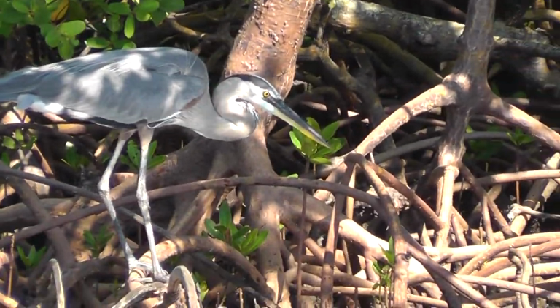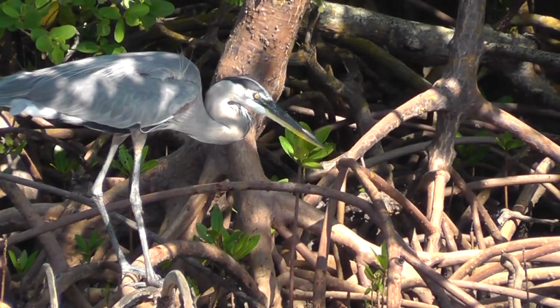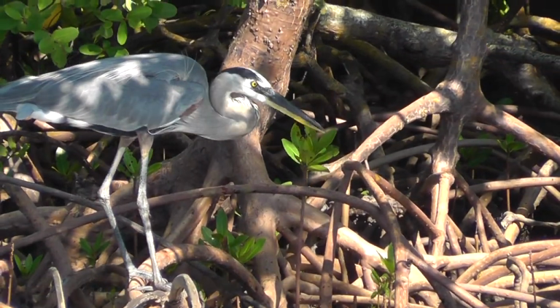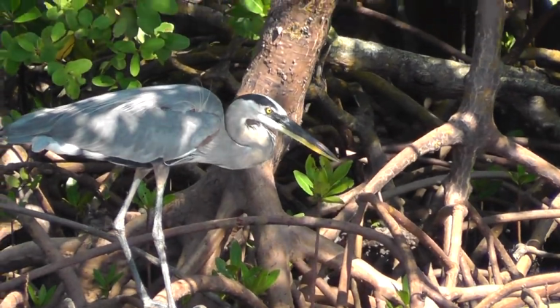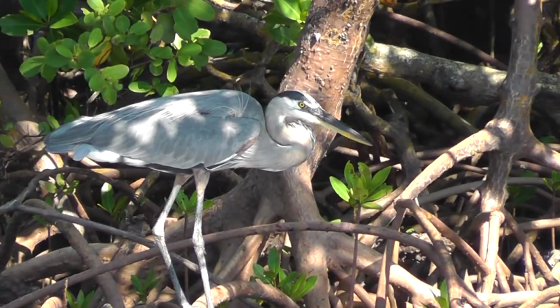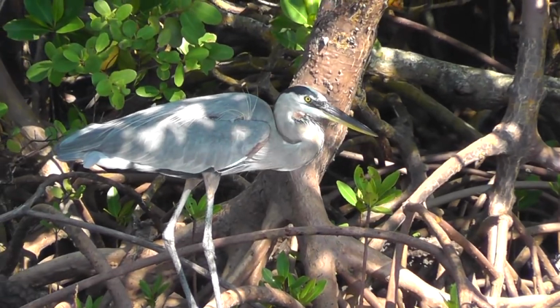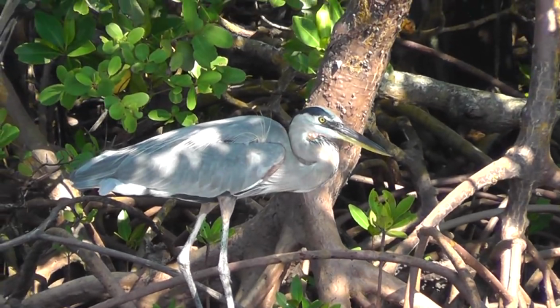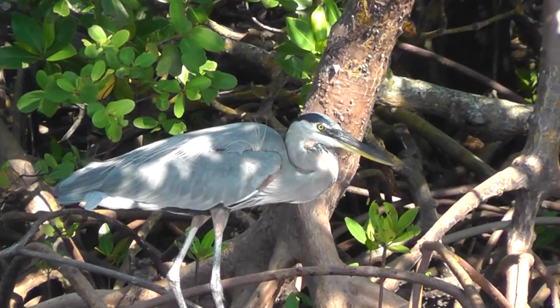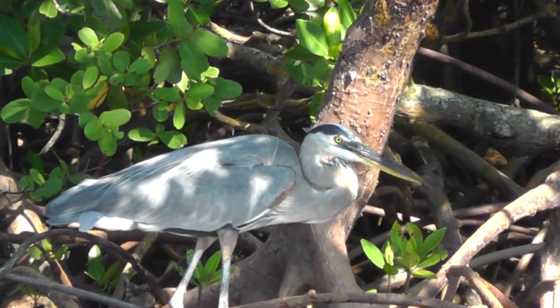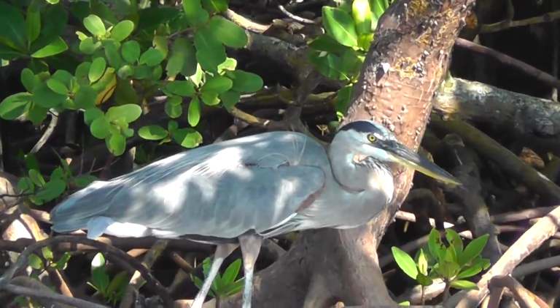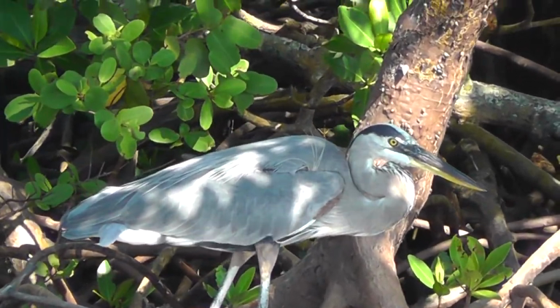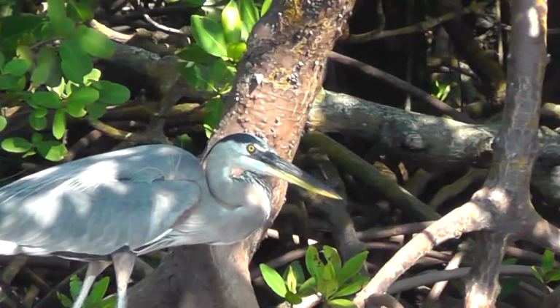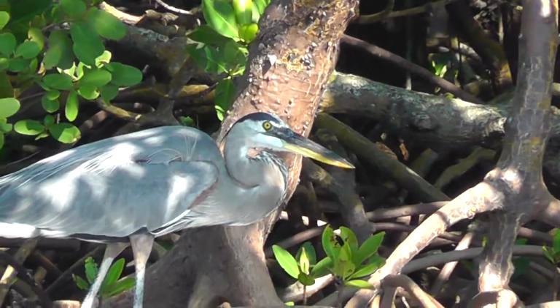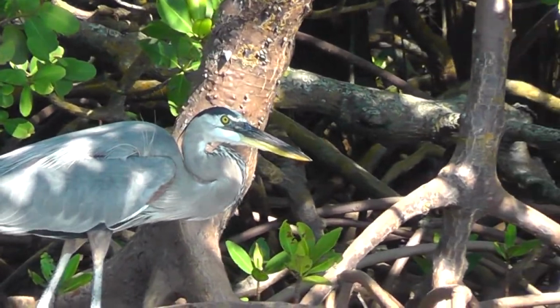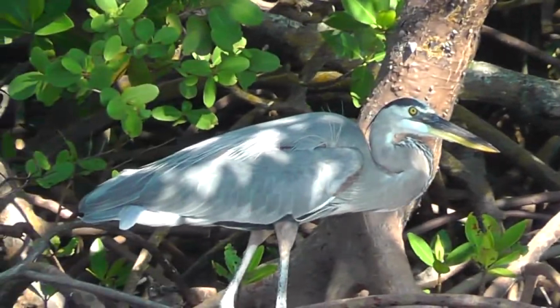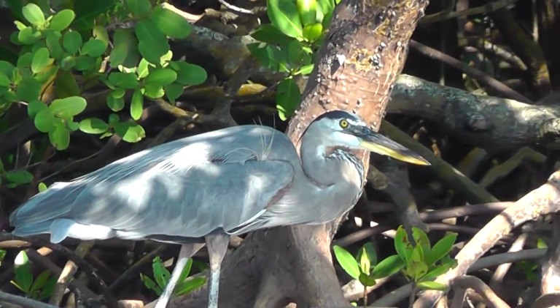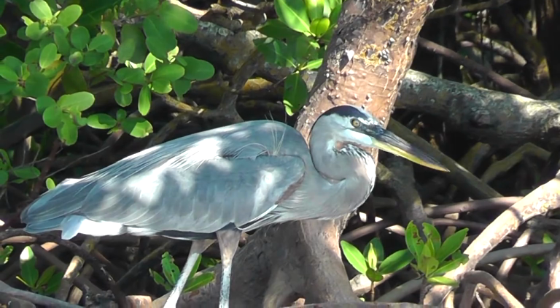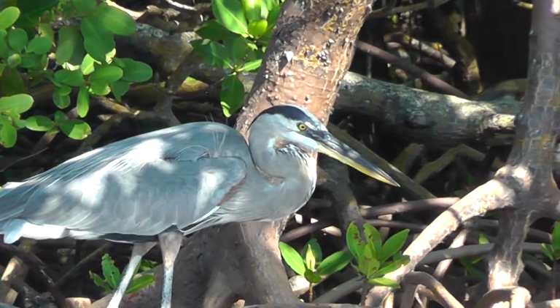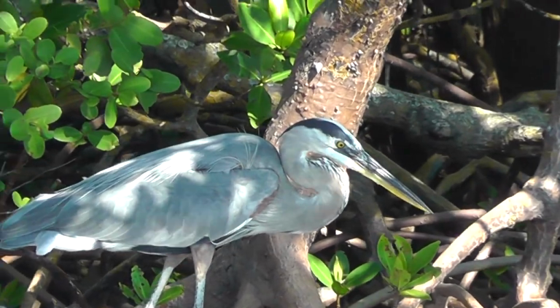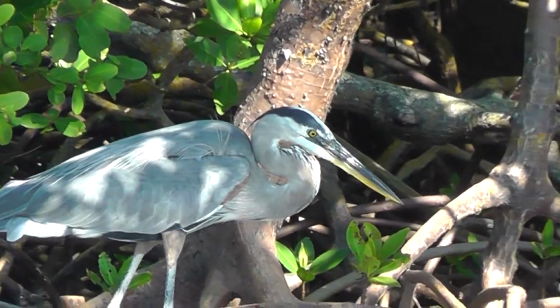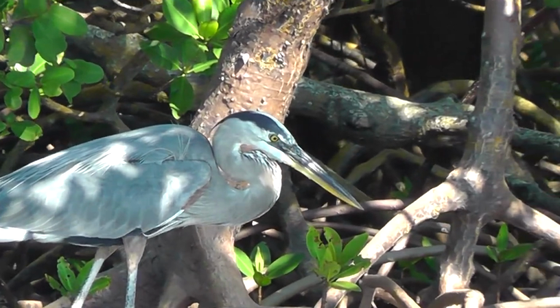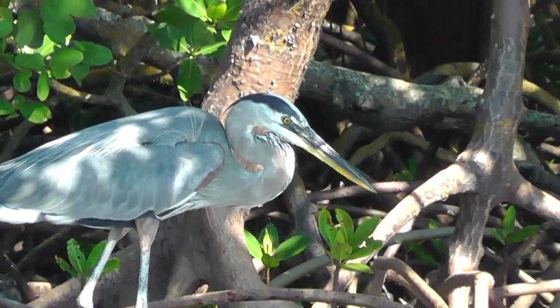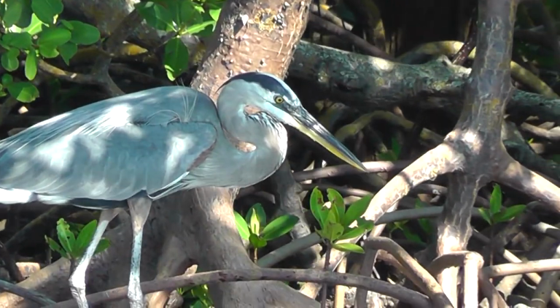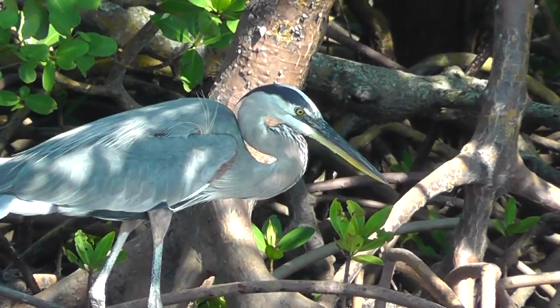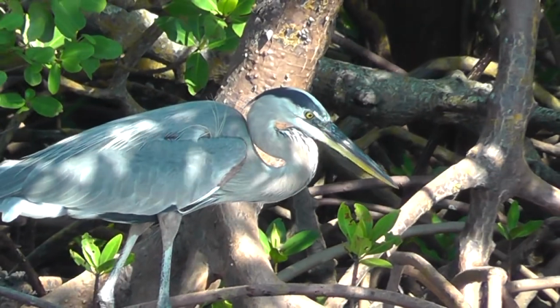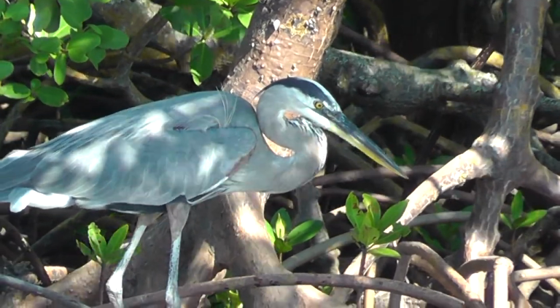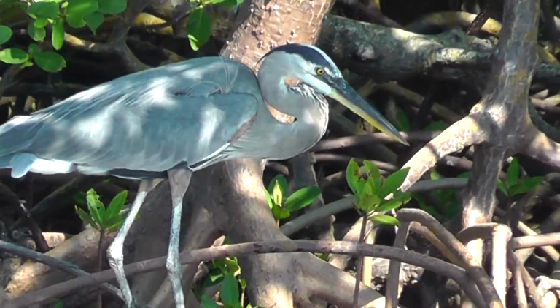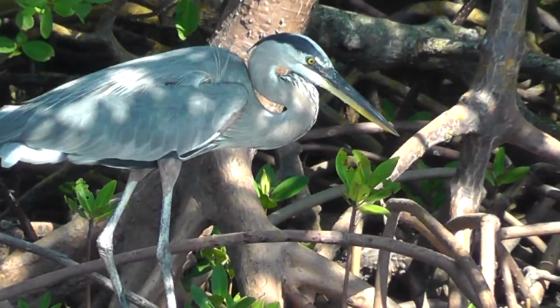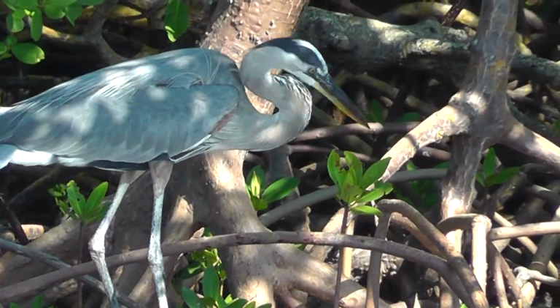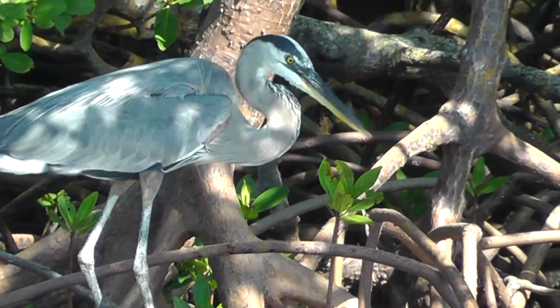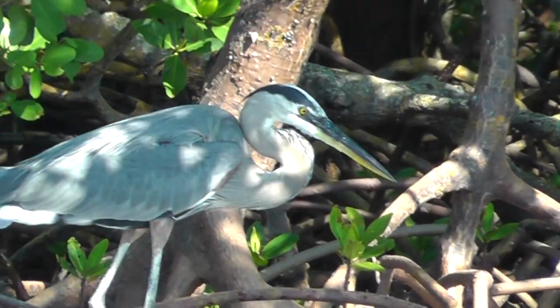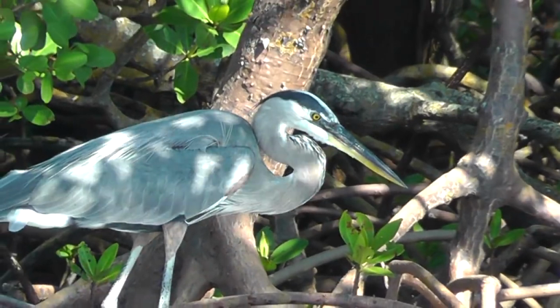Some of these birds move into Florida only to spend the winter, and others migrate to Florida to nest. Not all wading birds present in Florida in the winter are migratory — many are permanent residents that can be seen throughout the whole year.